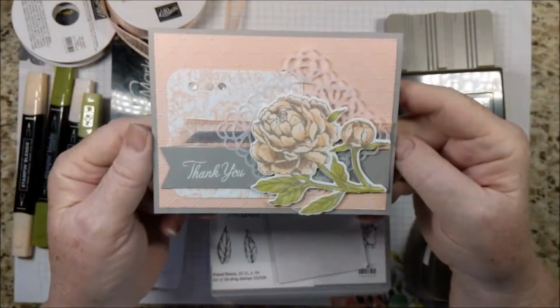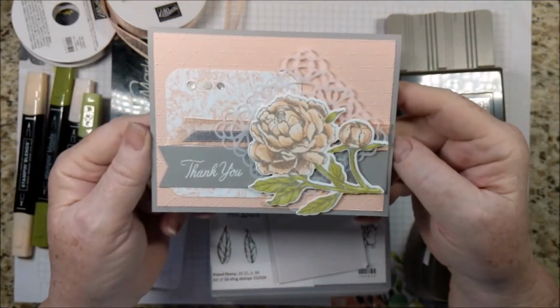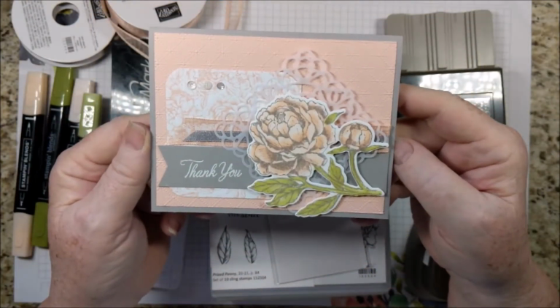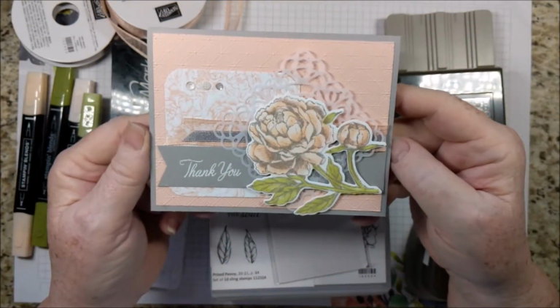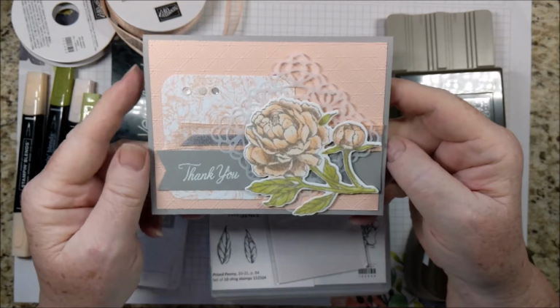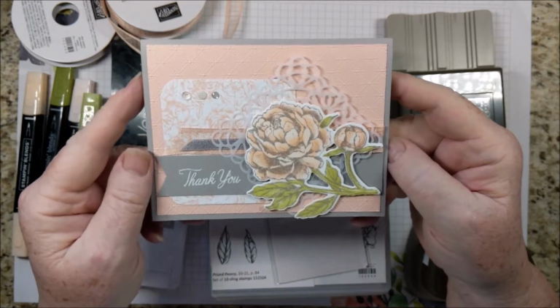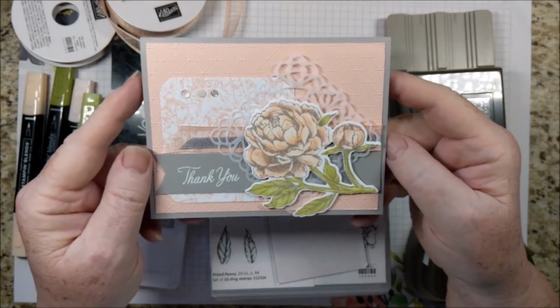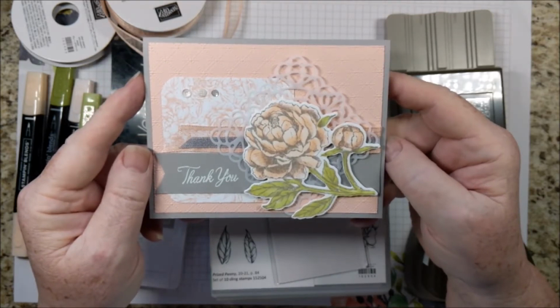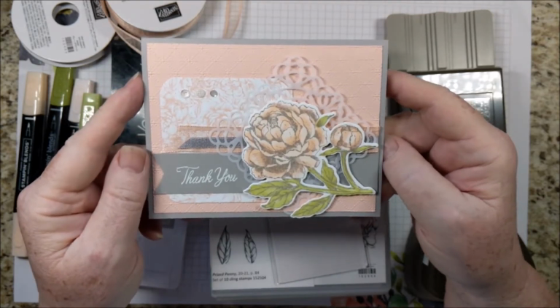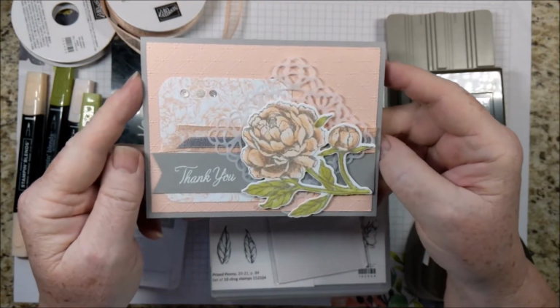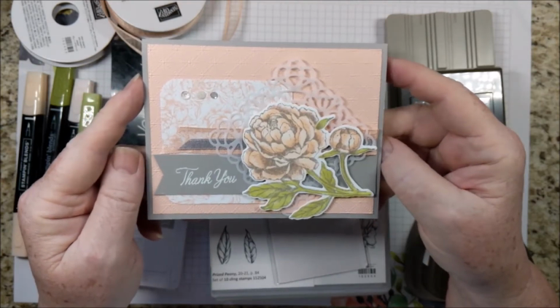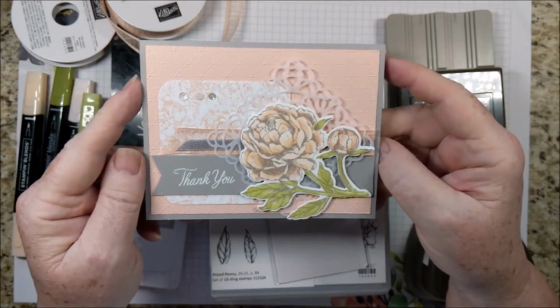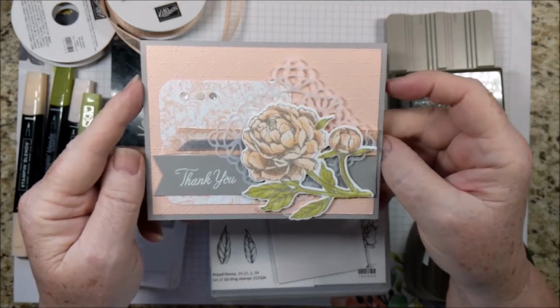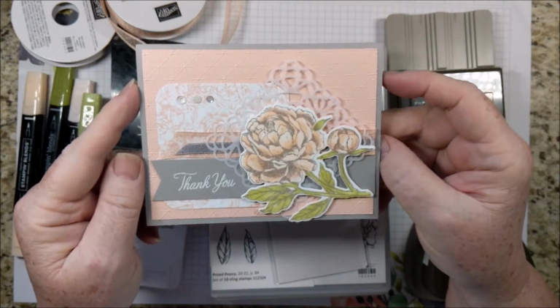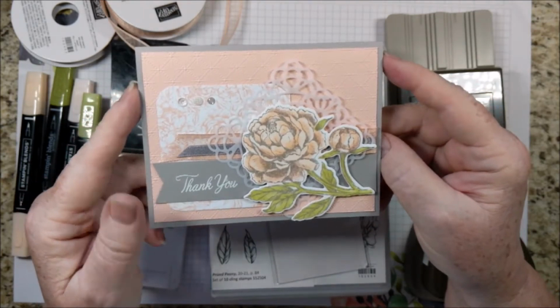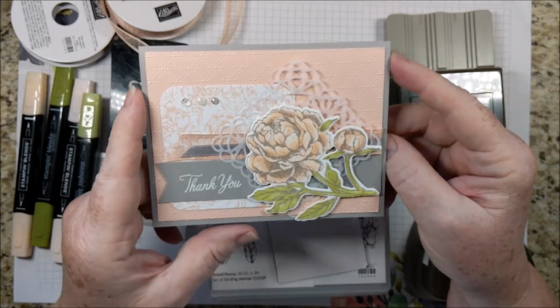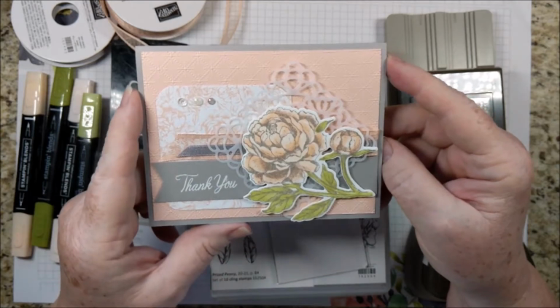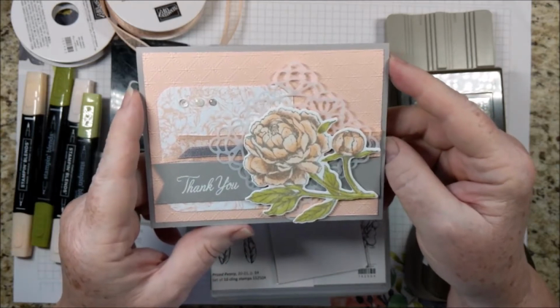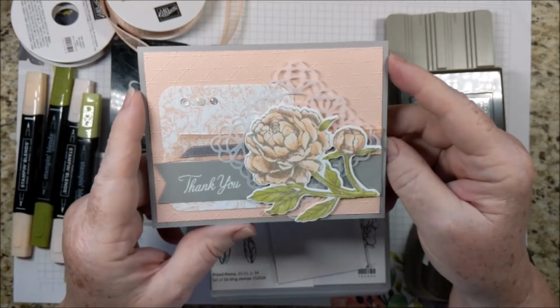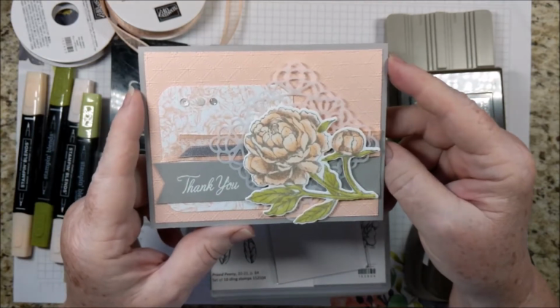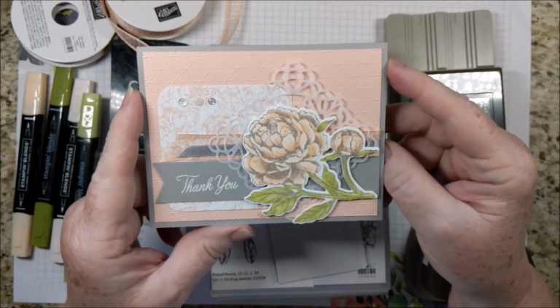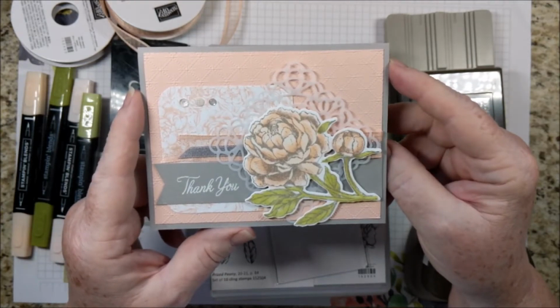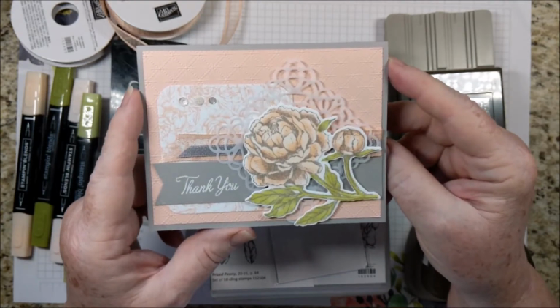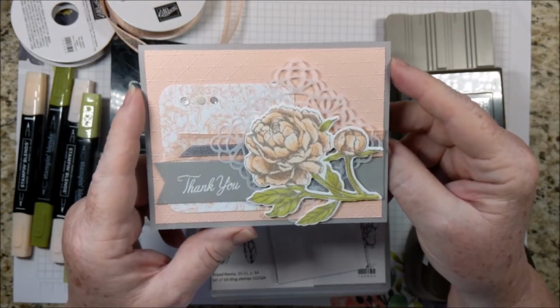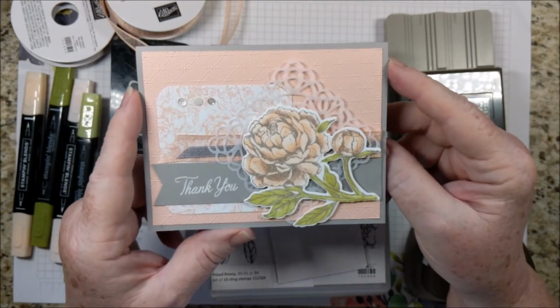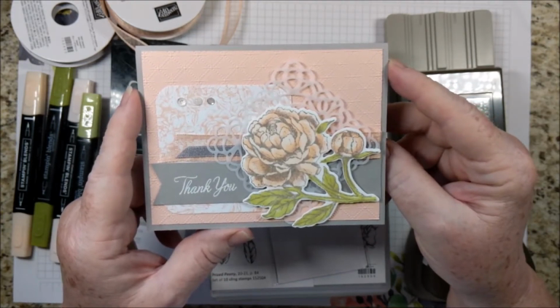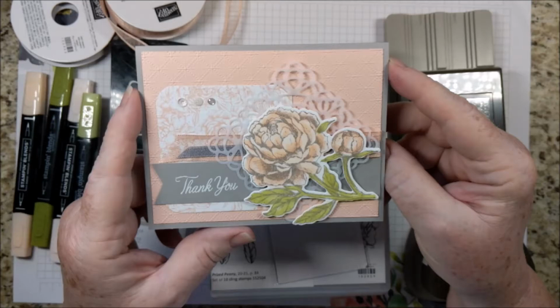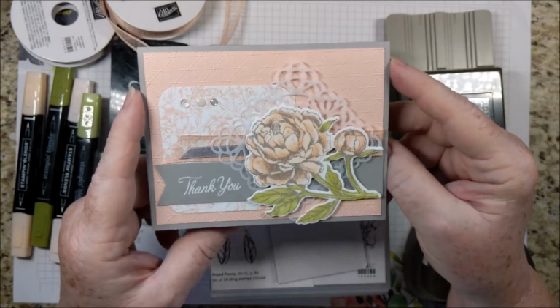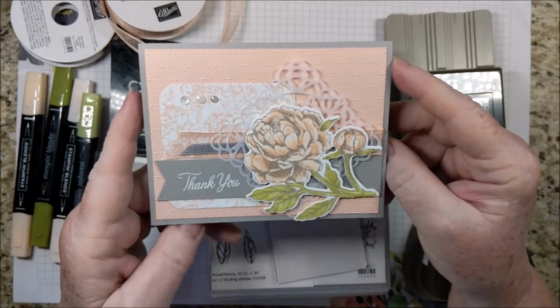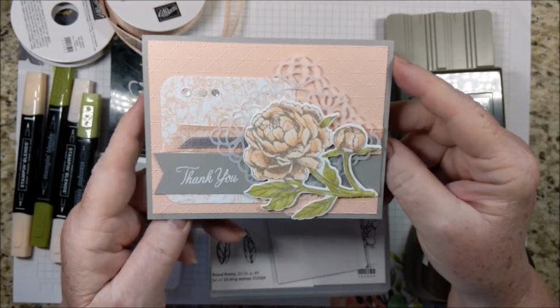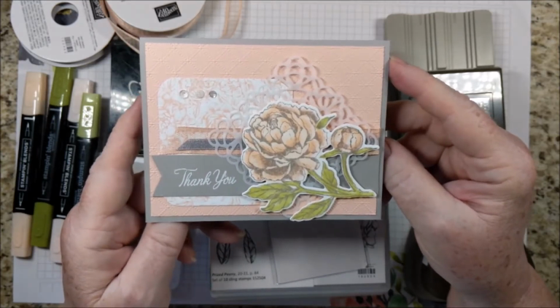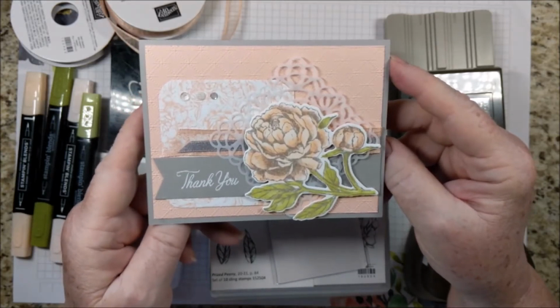Welcome! I'm Bev Adams. I own an independent paper crafting business showcasing products from Stampin' Up! I made this gorgeous card with products from Stampin' Up! I sell these products and also a few items to make crafting more convenient.